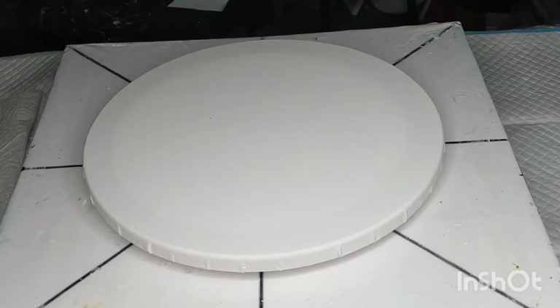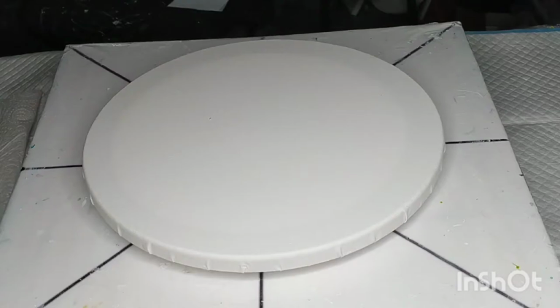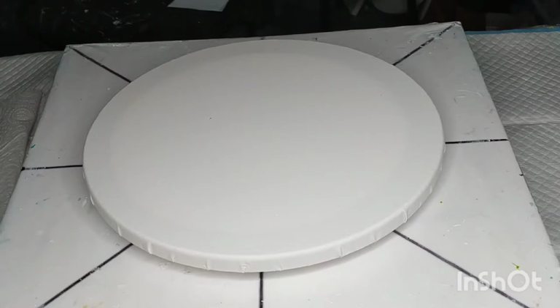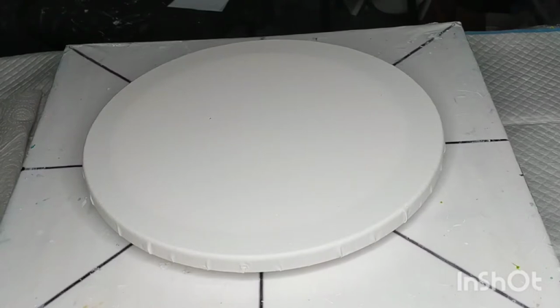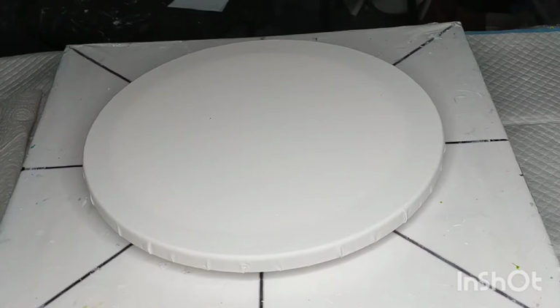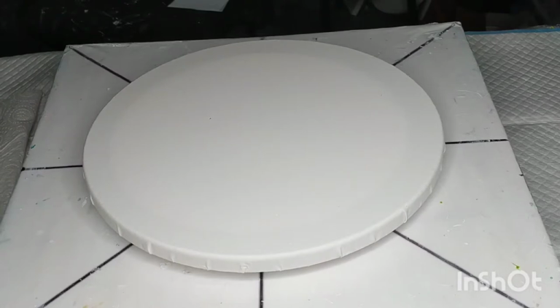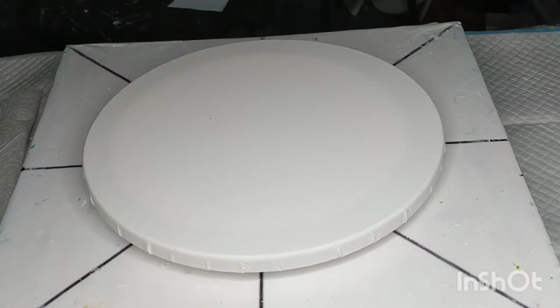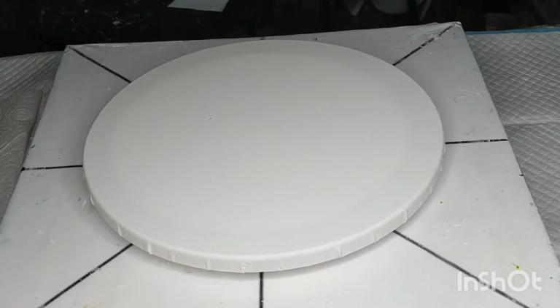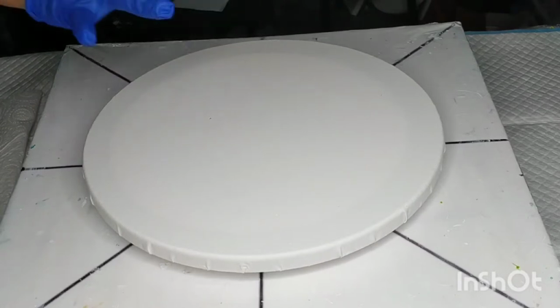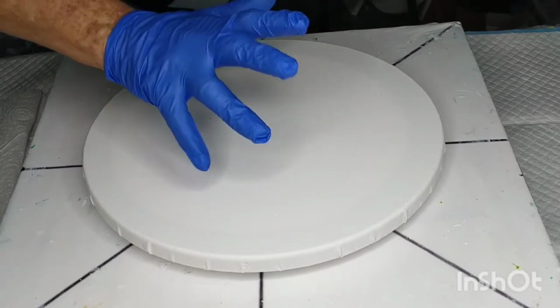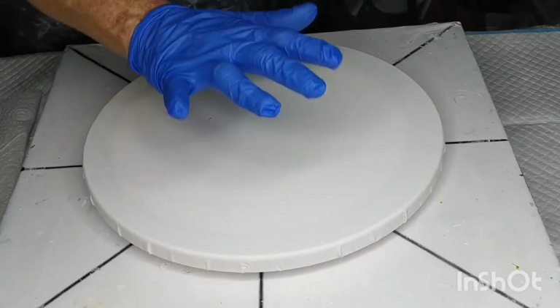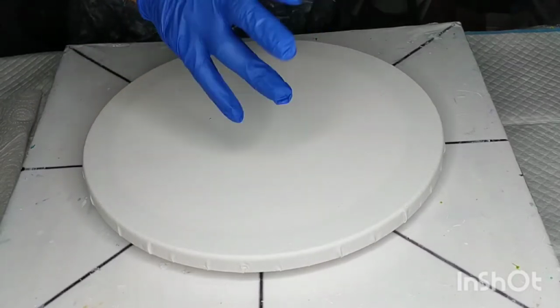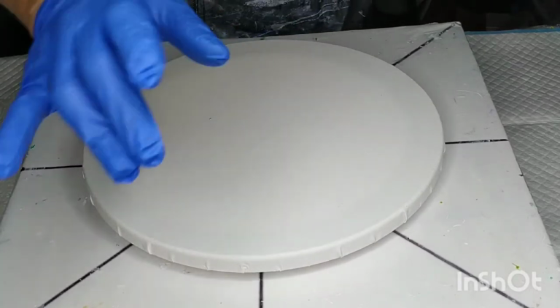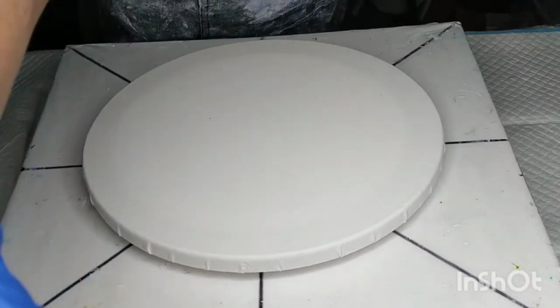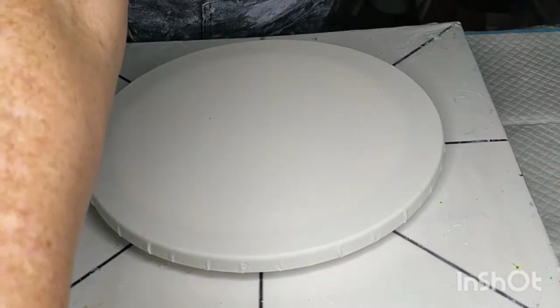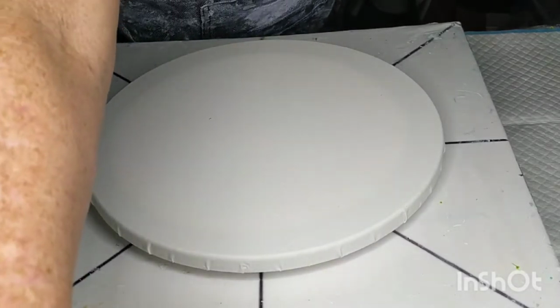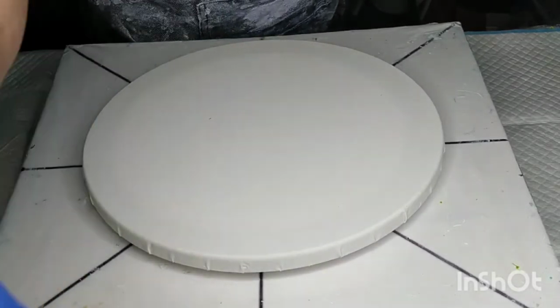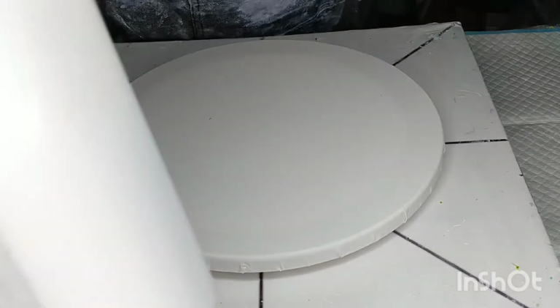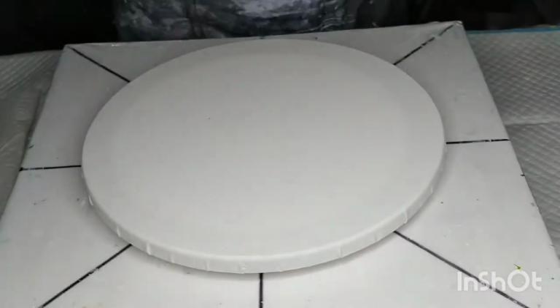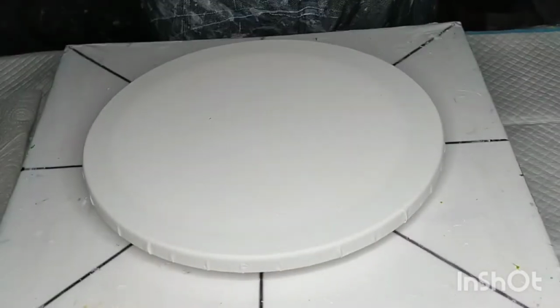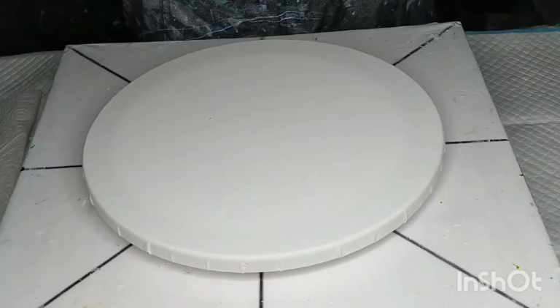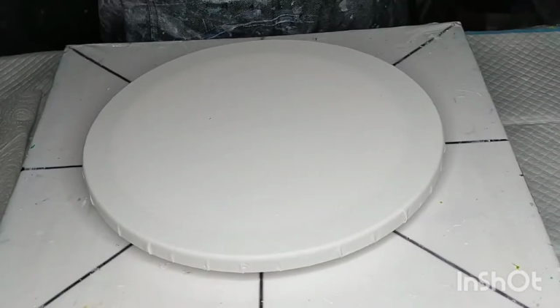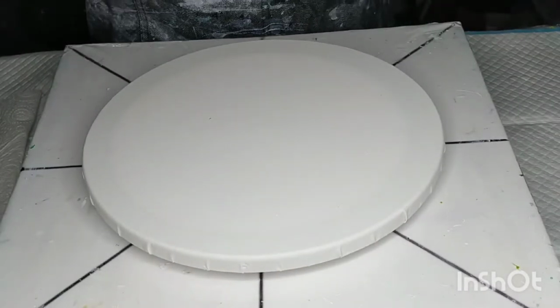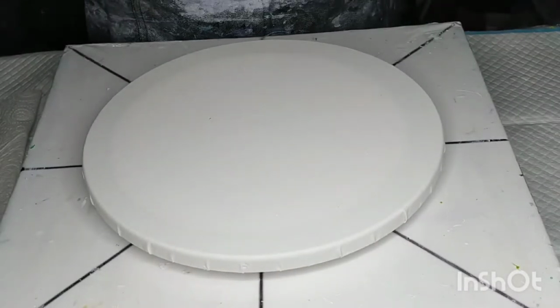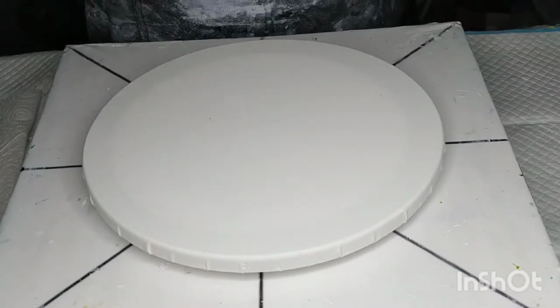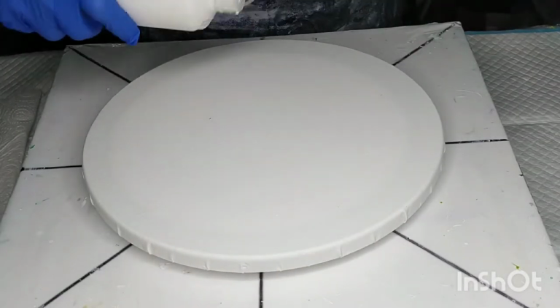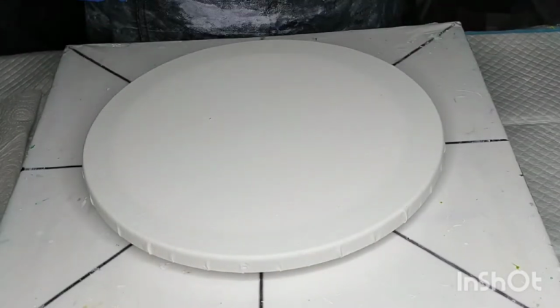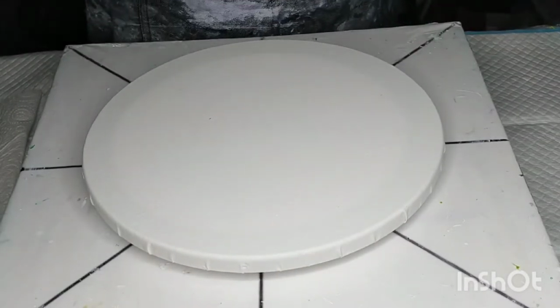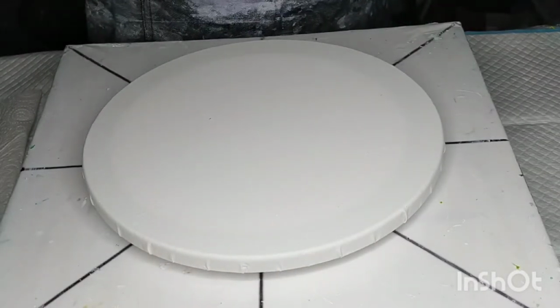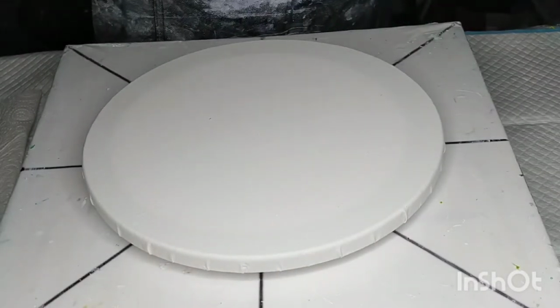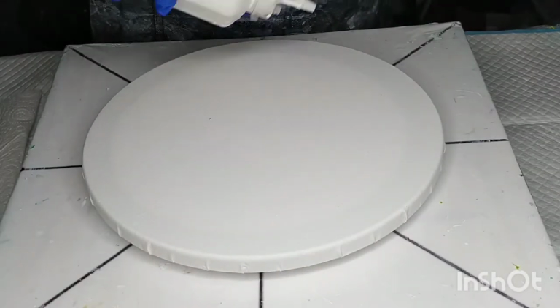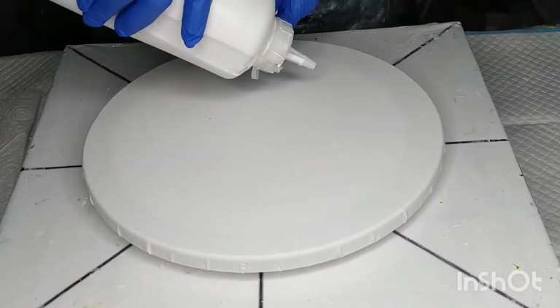Hi everyone, it's Annette from Acrylic Art Alchemy in Australia. Tonight I'm doing a 30cm round canvas and I'll be doing a bloom swipe.